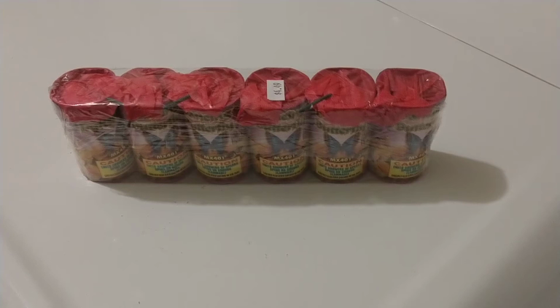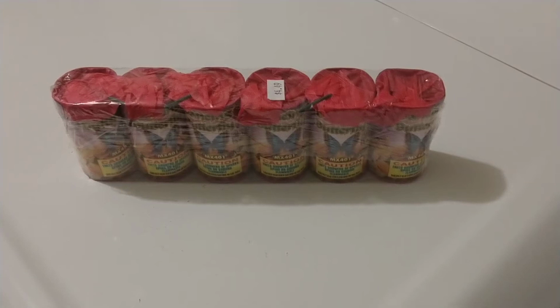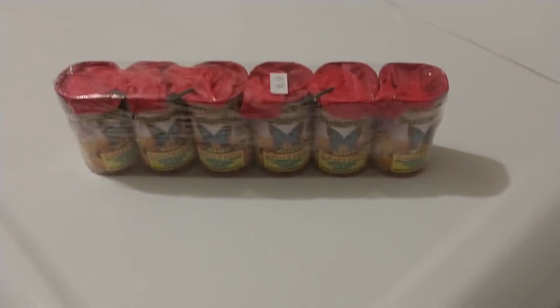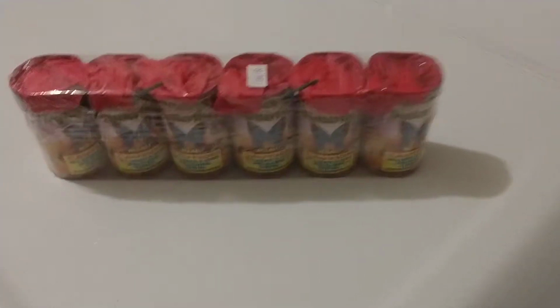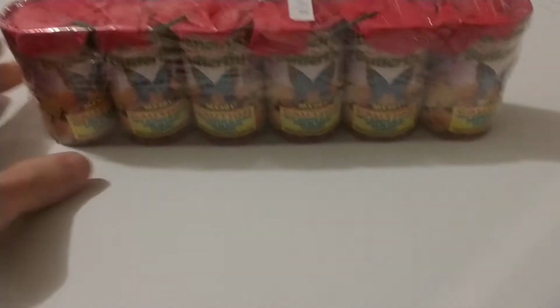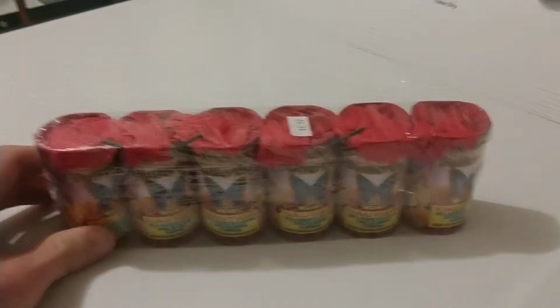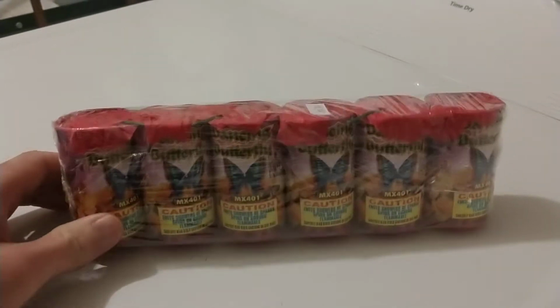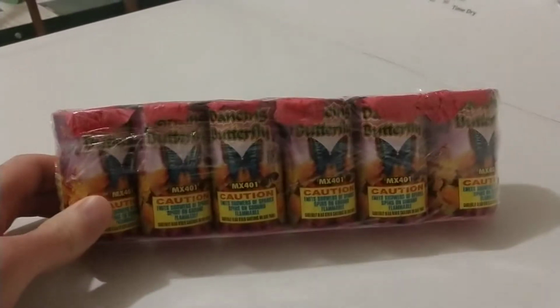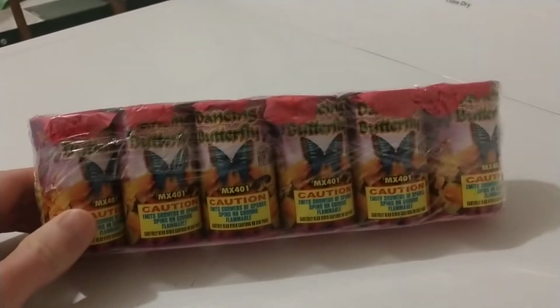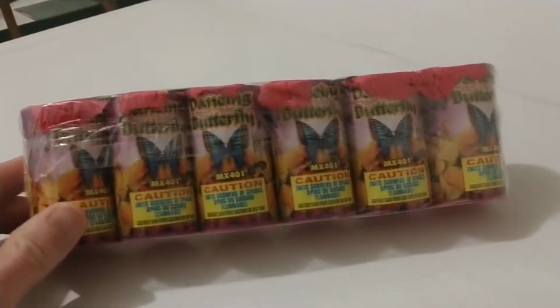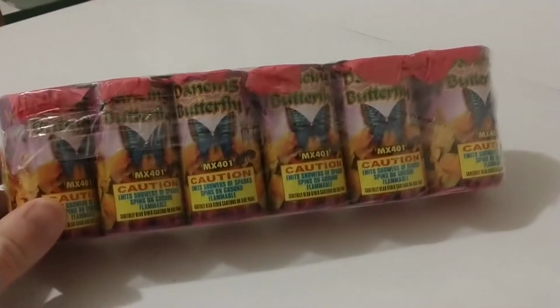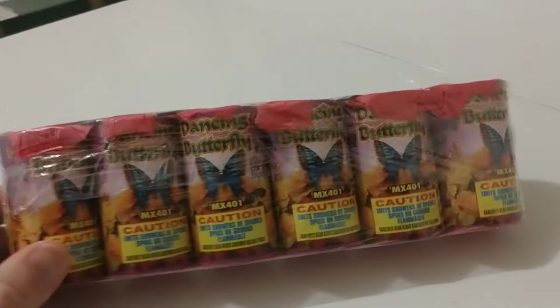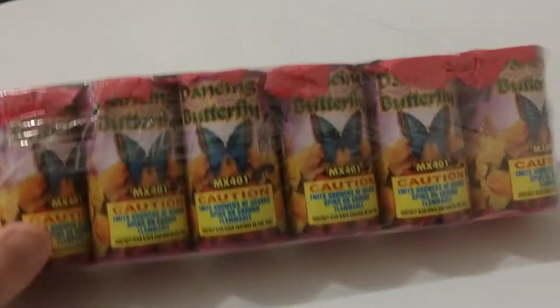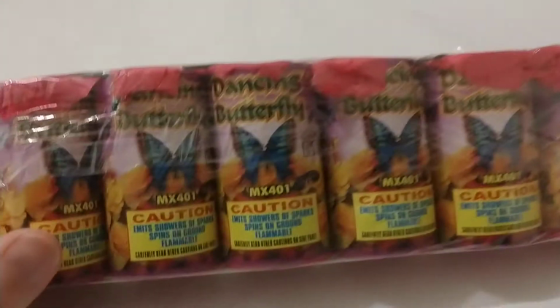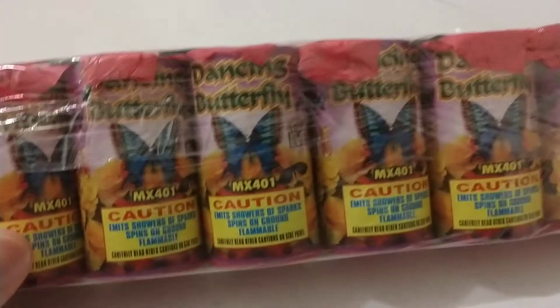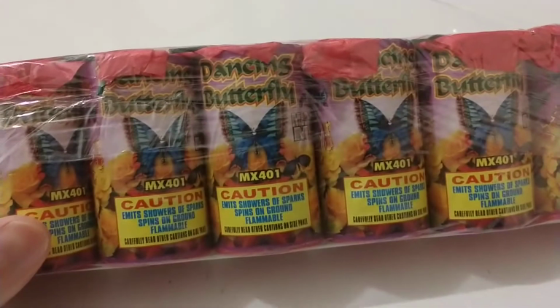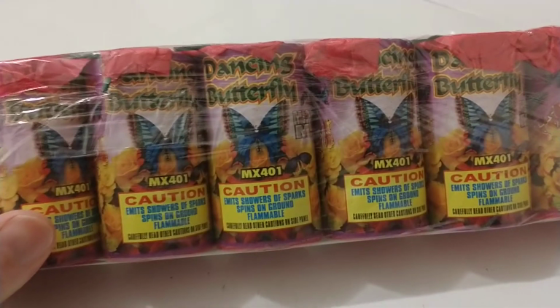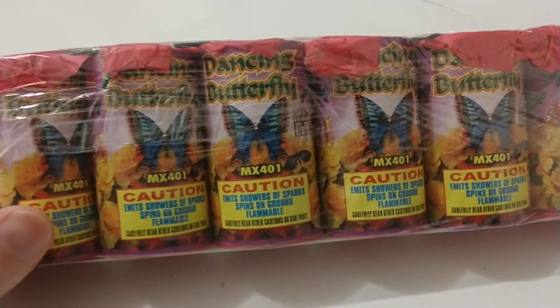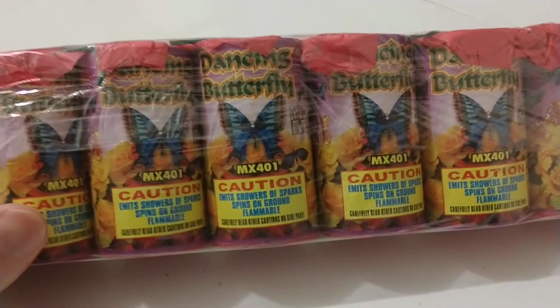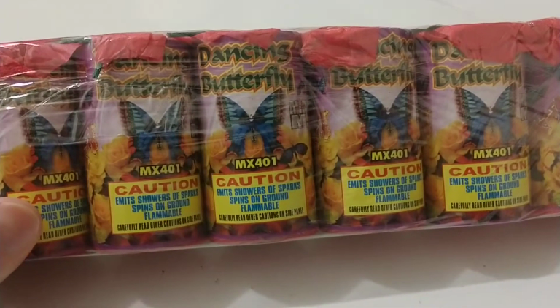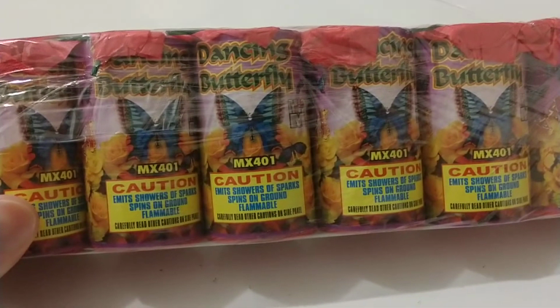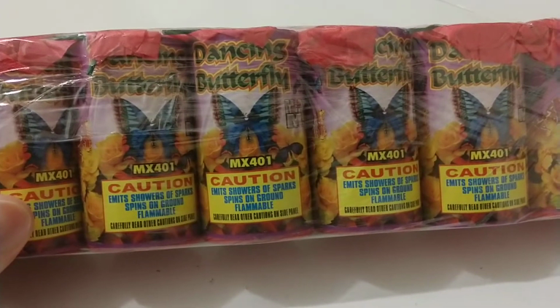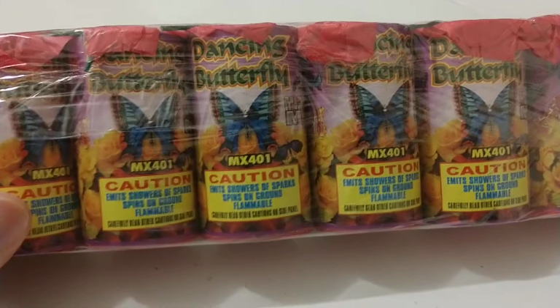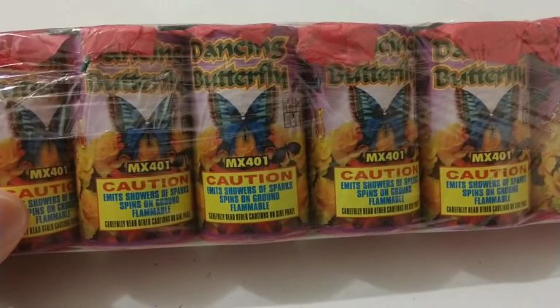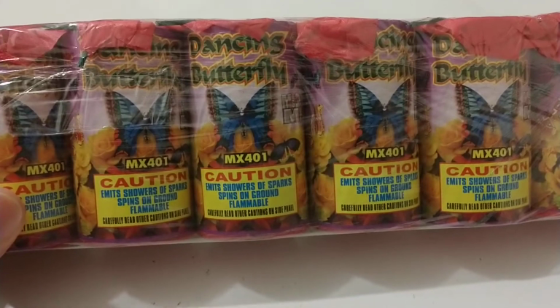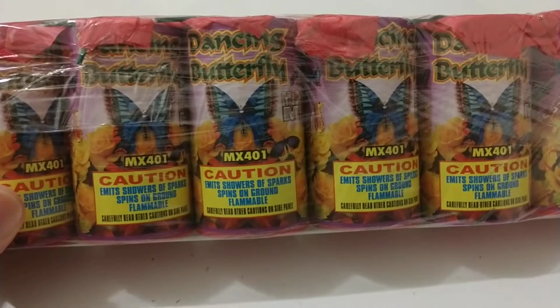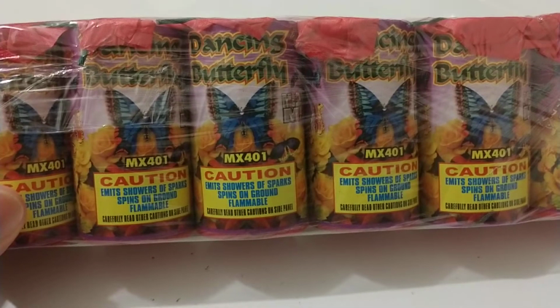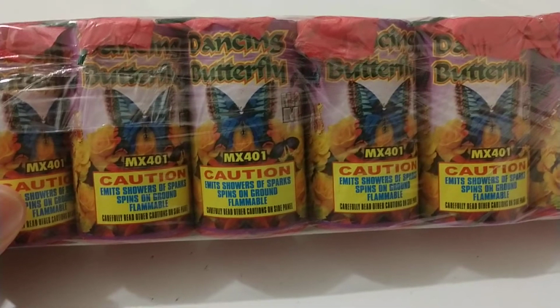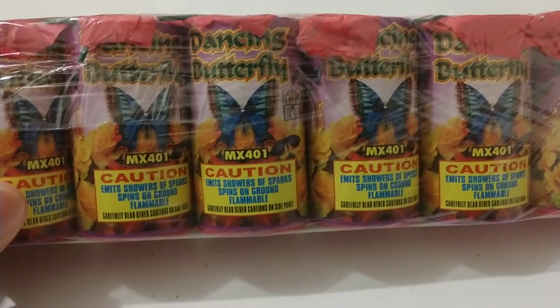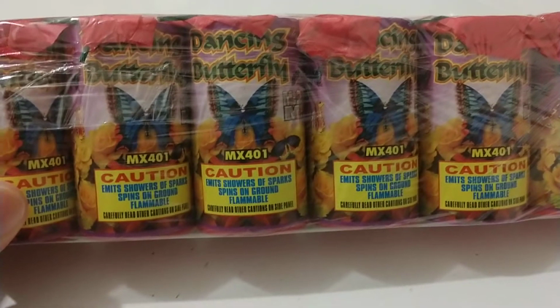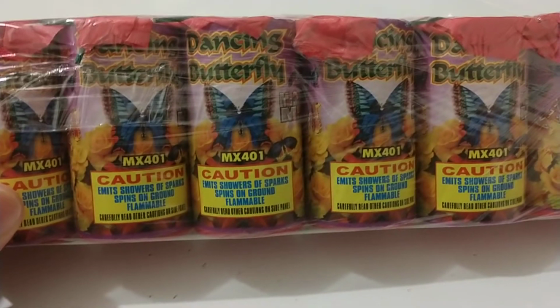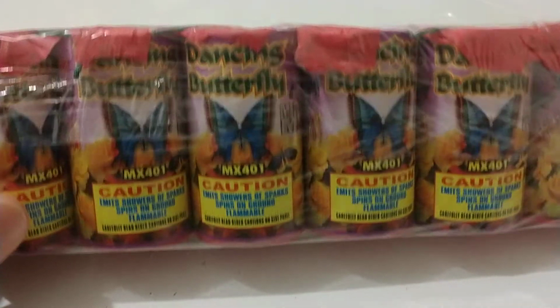All right, fun with fire — a six-pack dancing butterfly from Mighty Max Fireworks, MX-401.